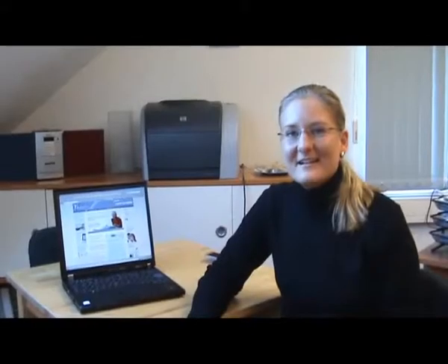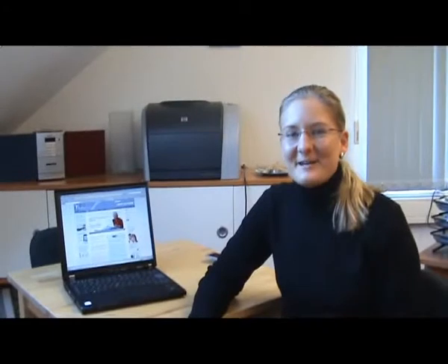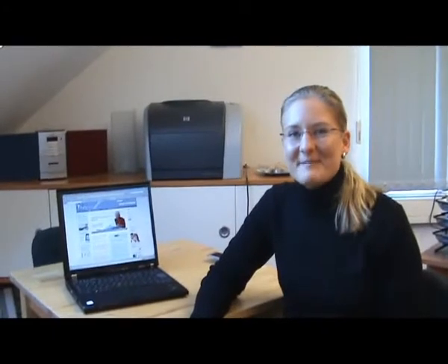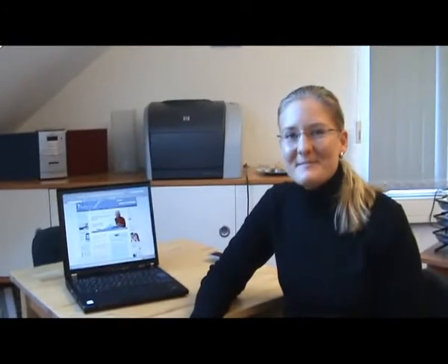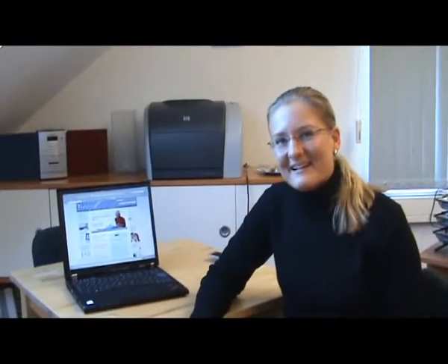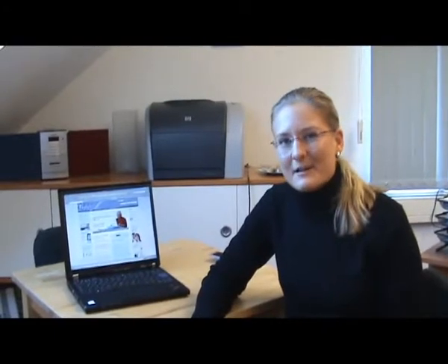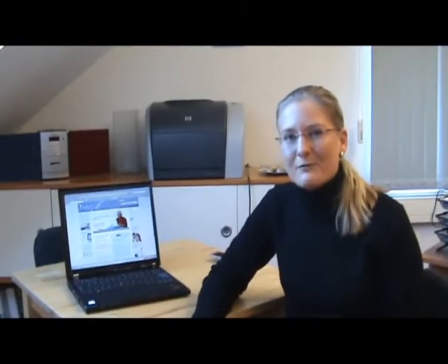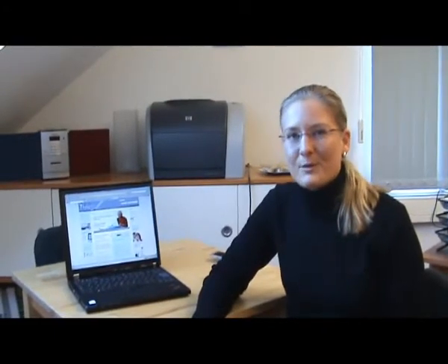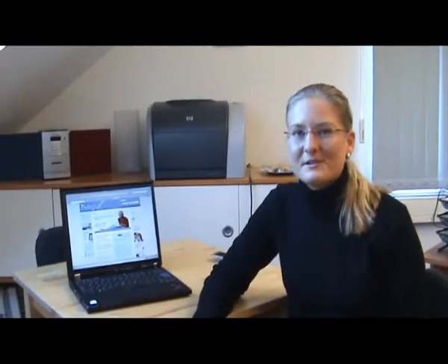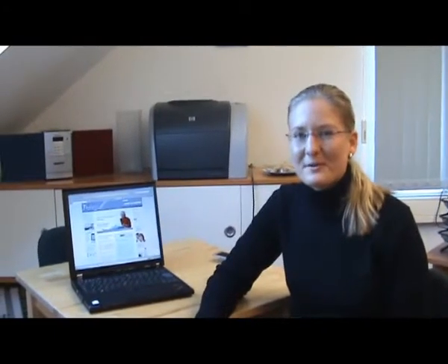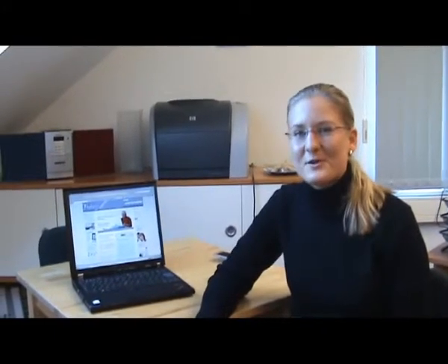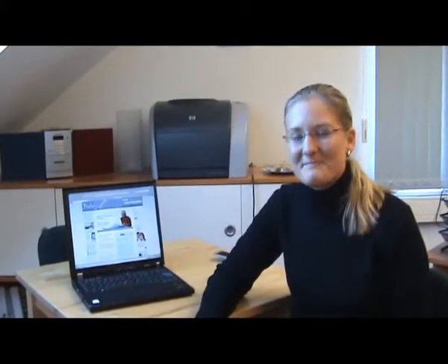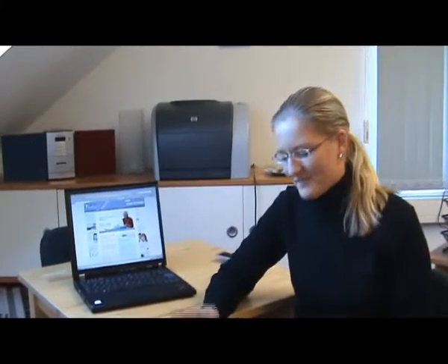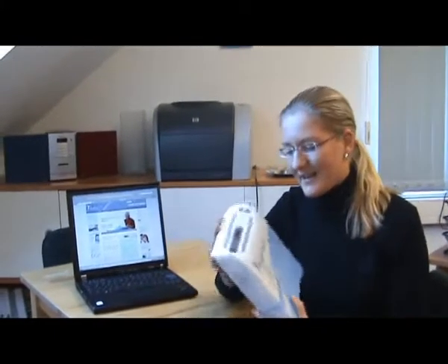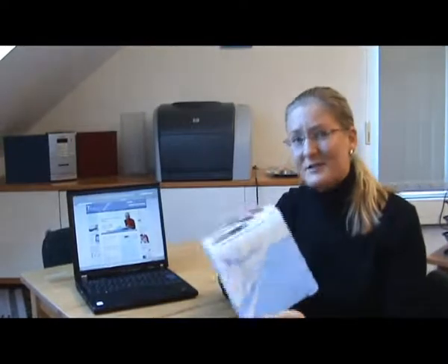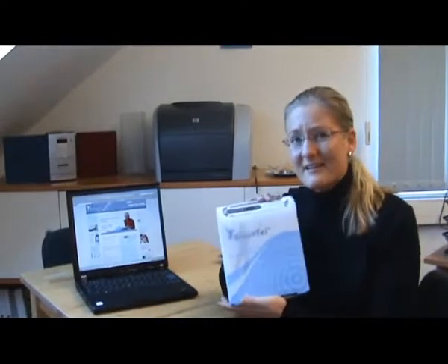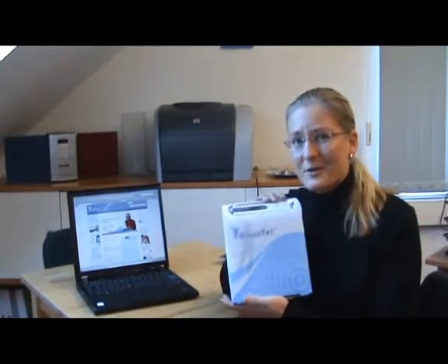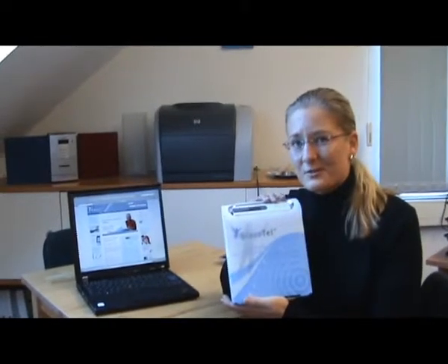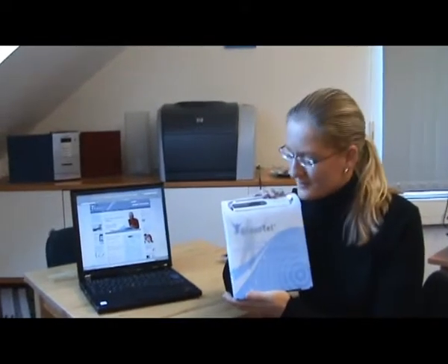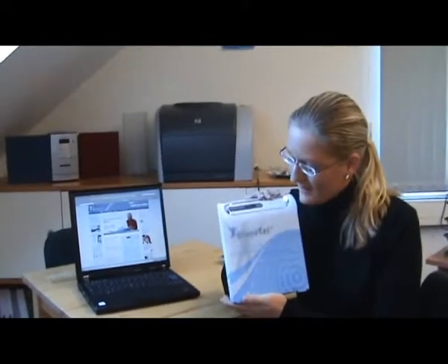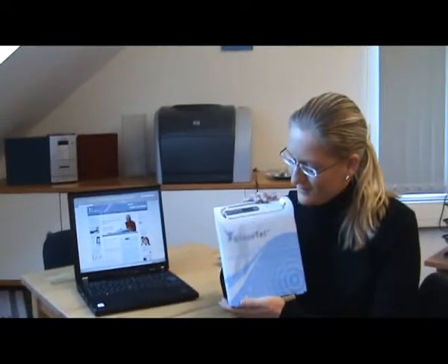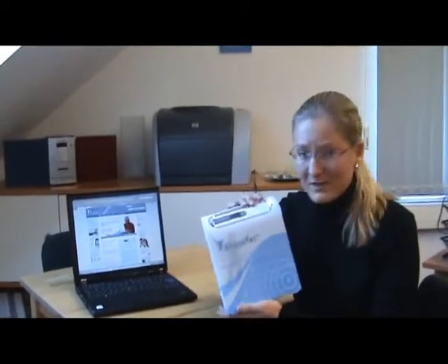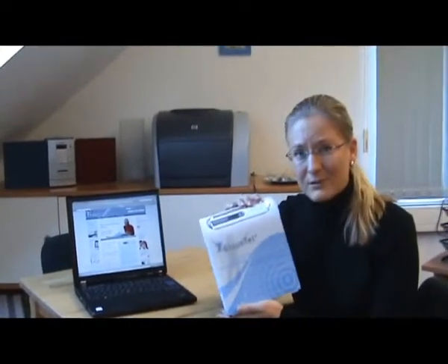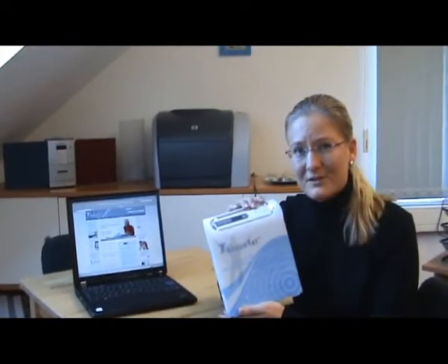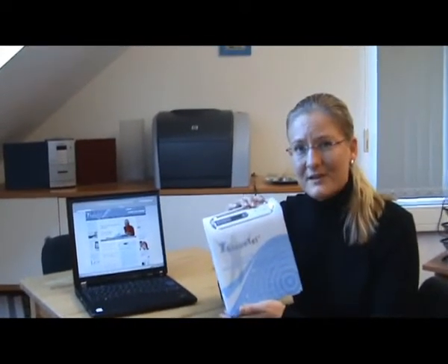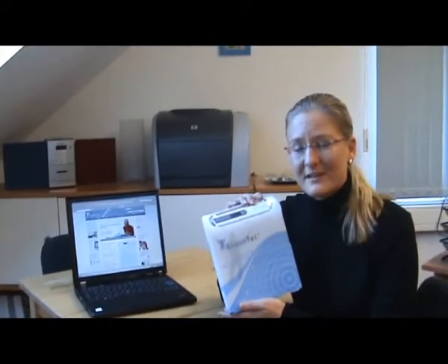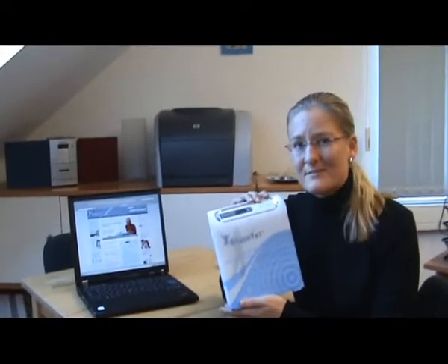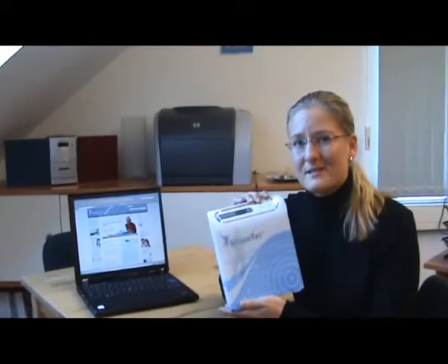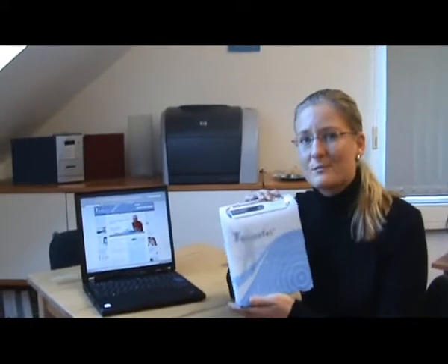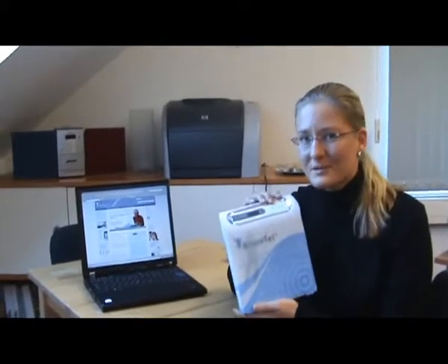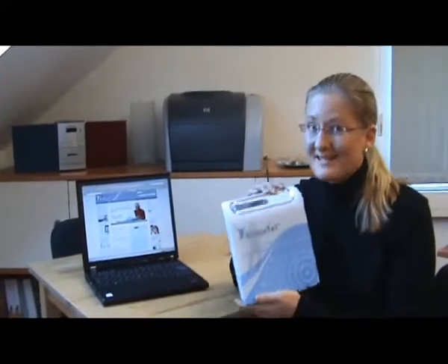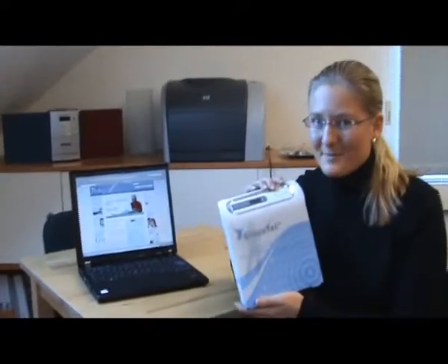Hi, my name is Michaela and I work for BodyTel Europe here in Germany. Today I'm going to show you how the blood glucose monitoring and diabetes management system Glucotel is set up.